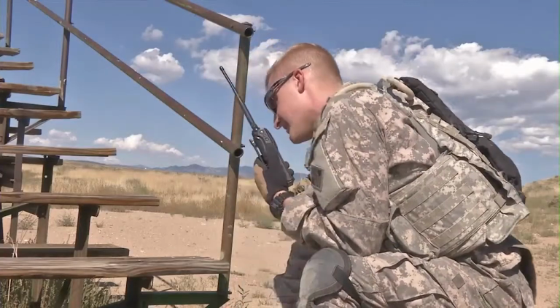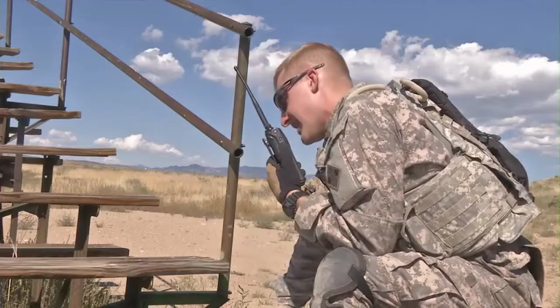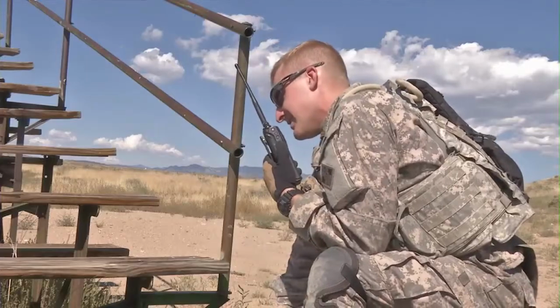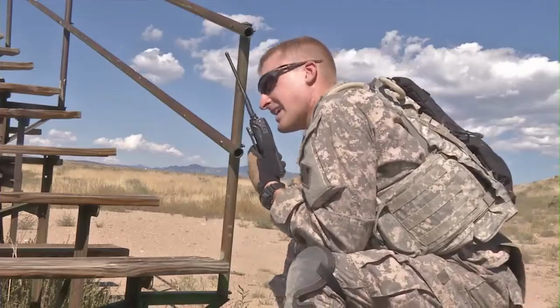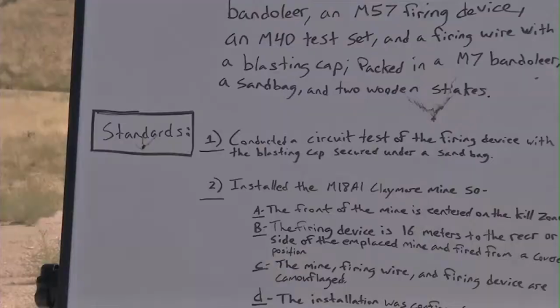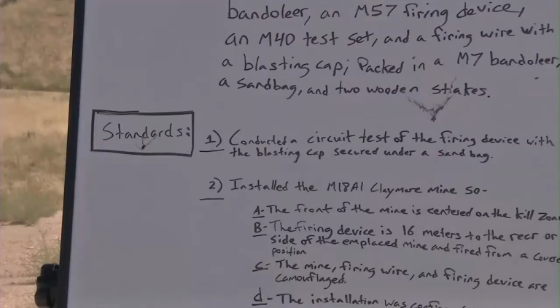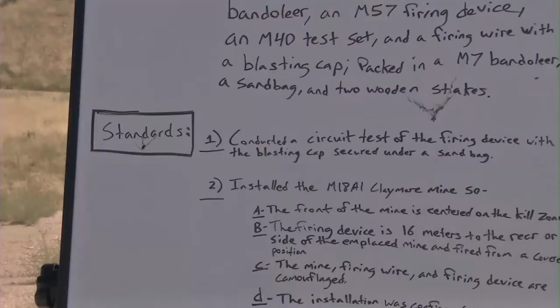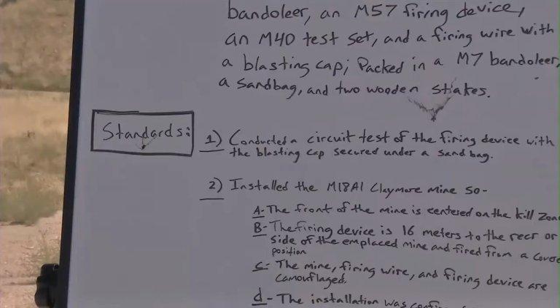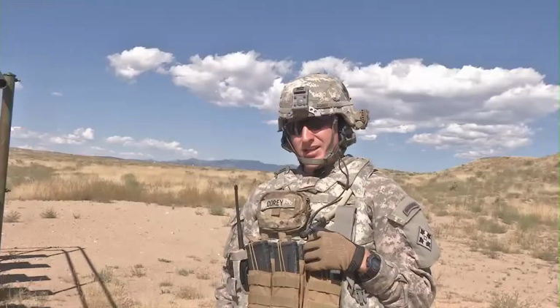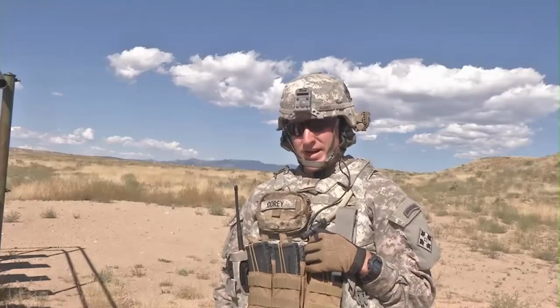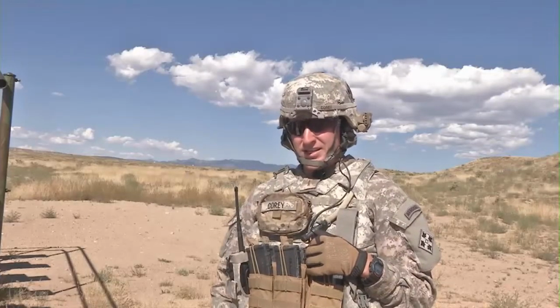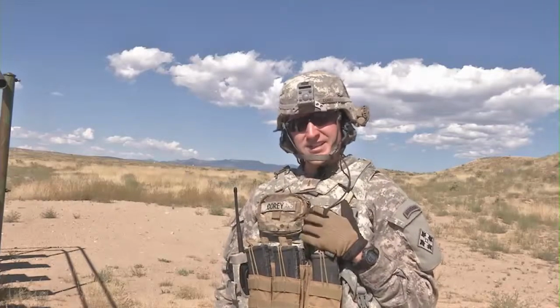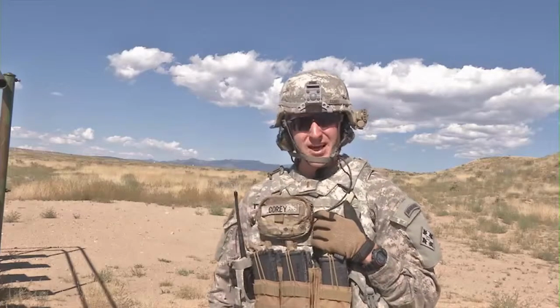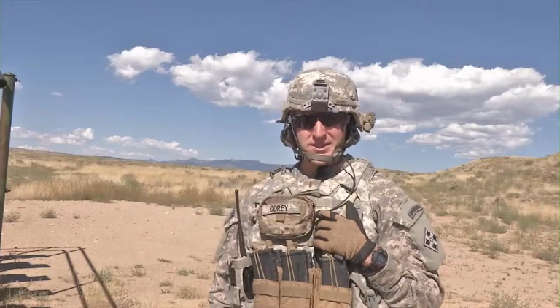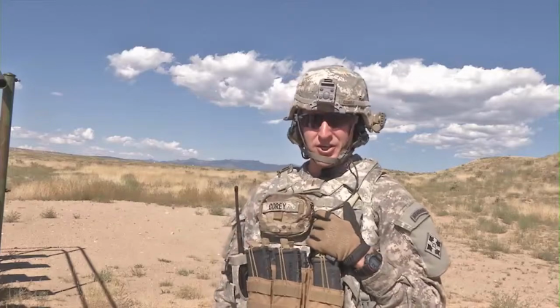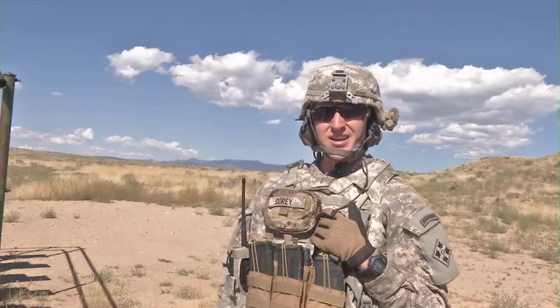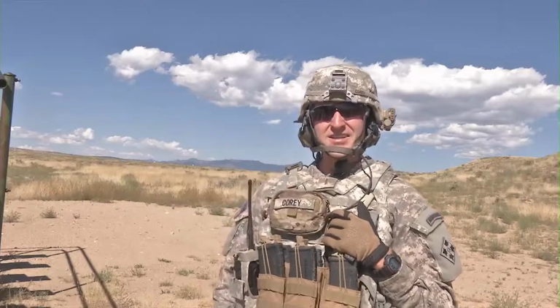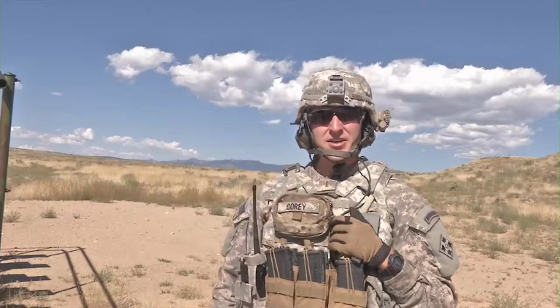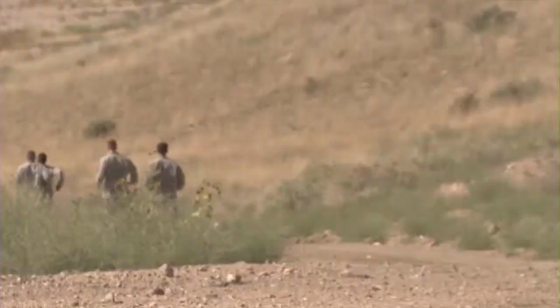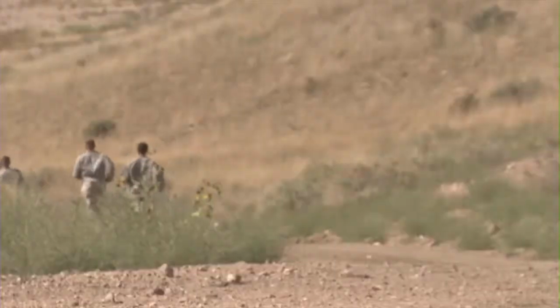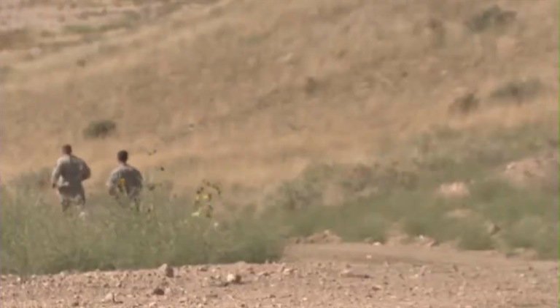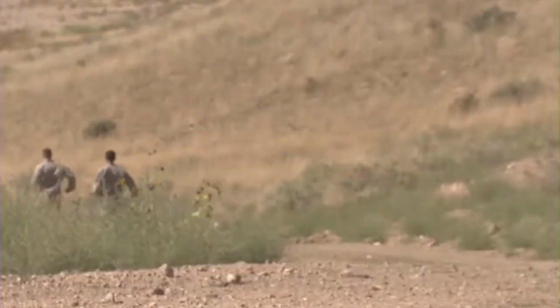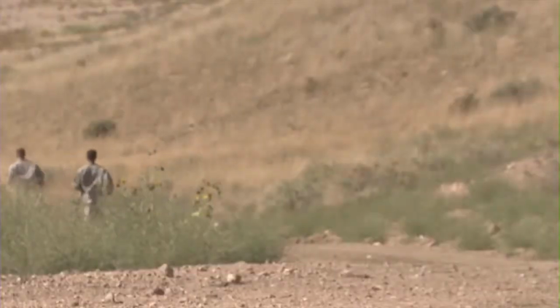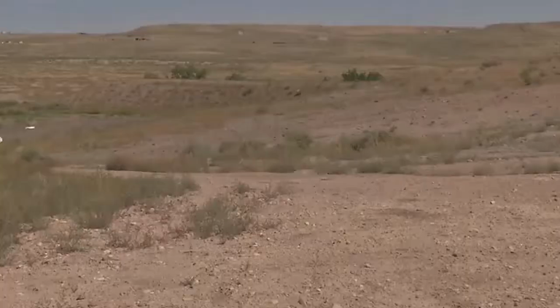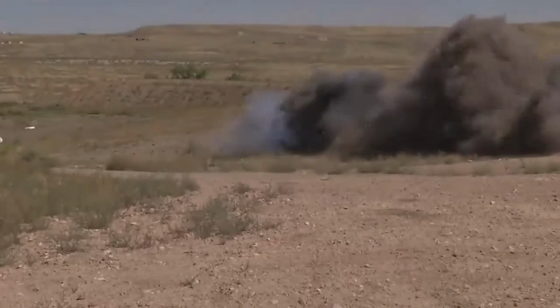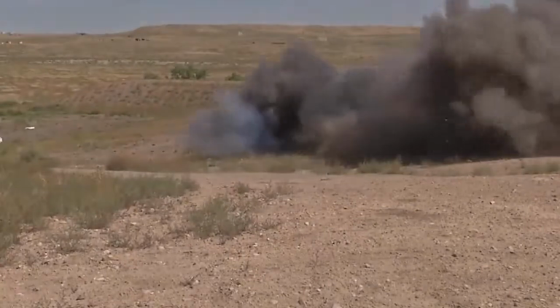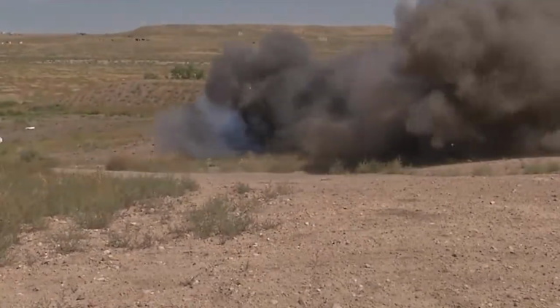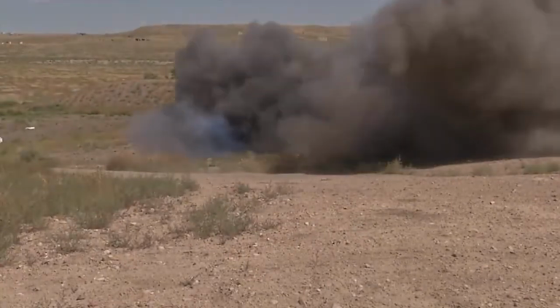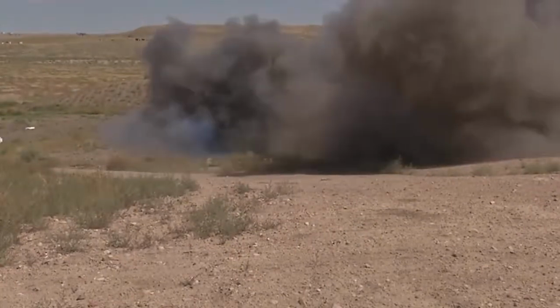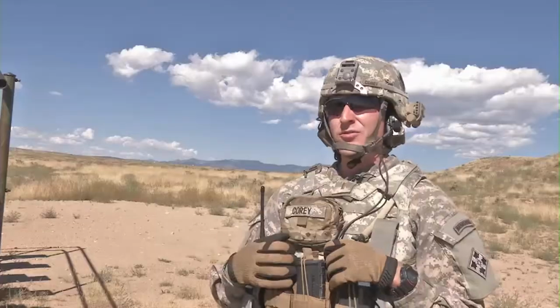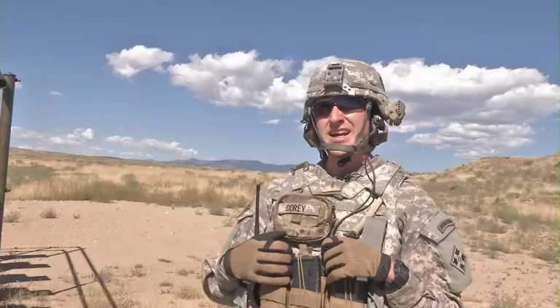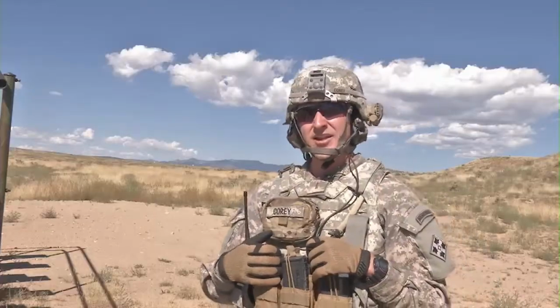138 soldiers did just that. The importance of a Claymore range for a scout element in particular is that it's going to allow you to retrograde quickly — blow your Claymore, retrograde, and get out of there.